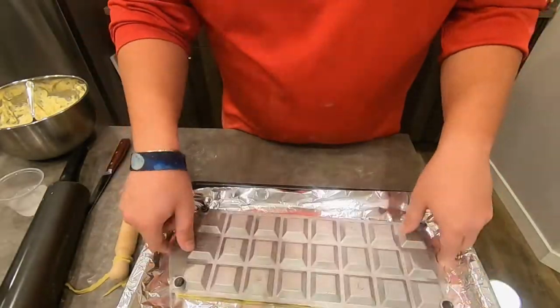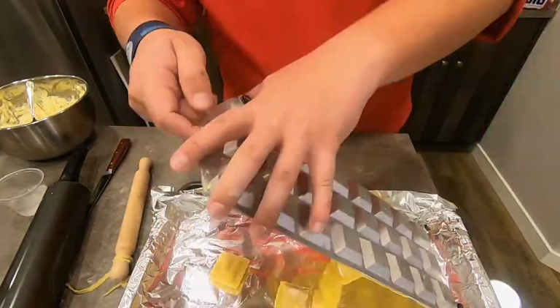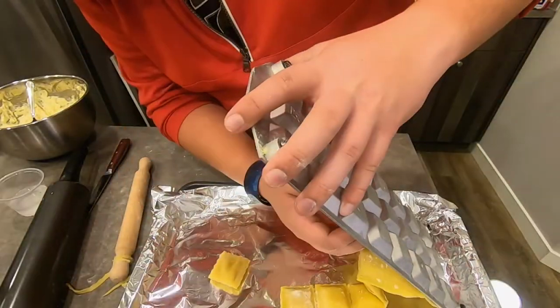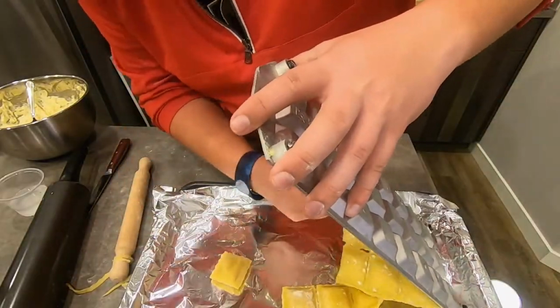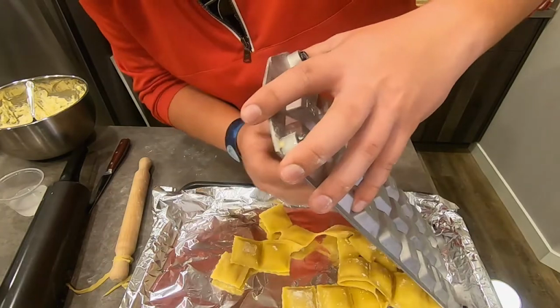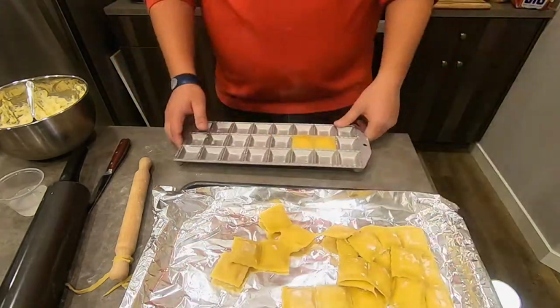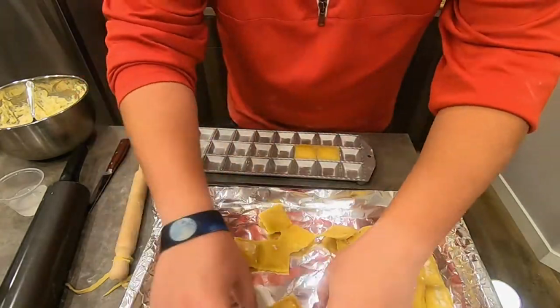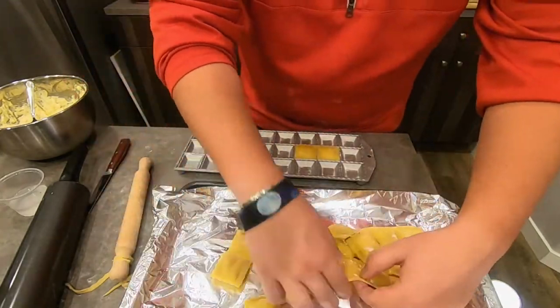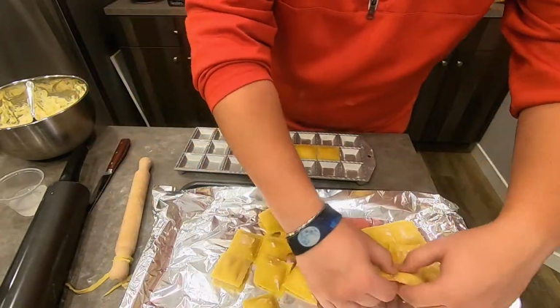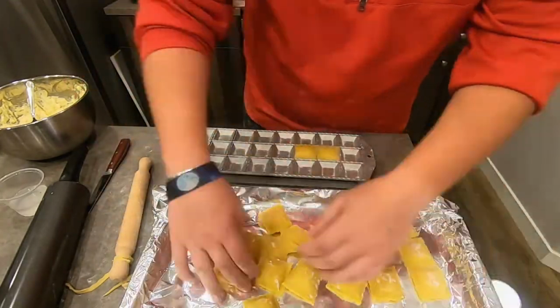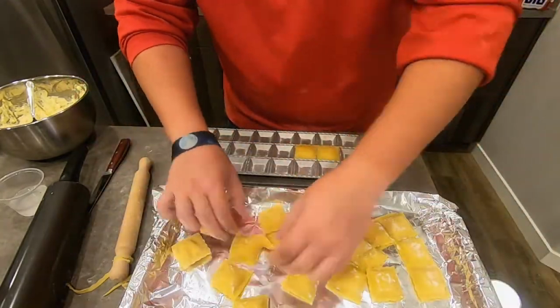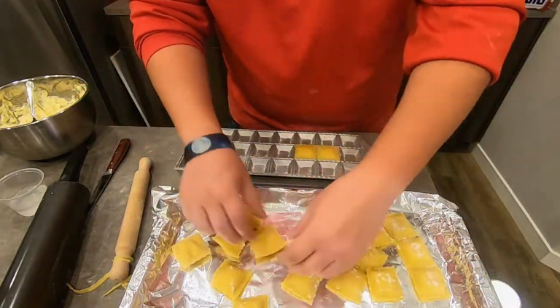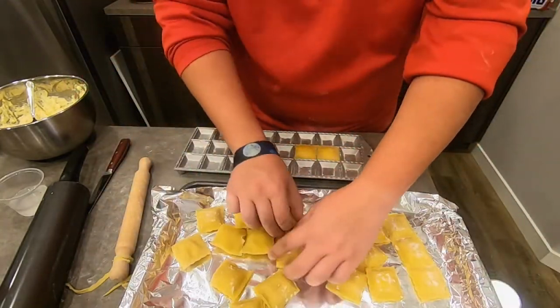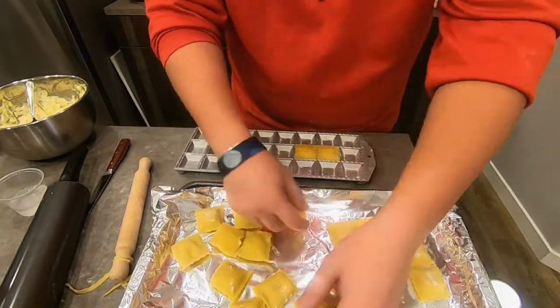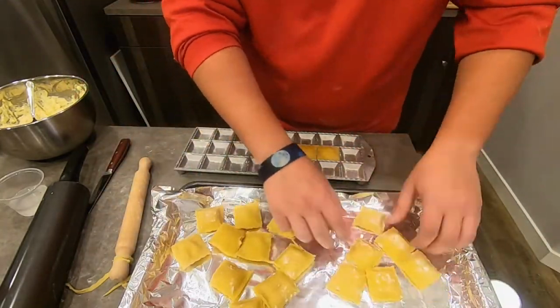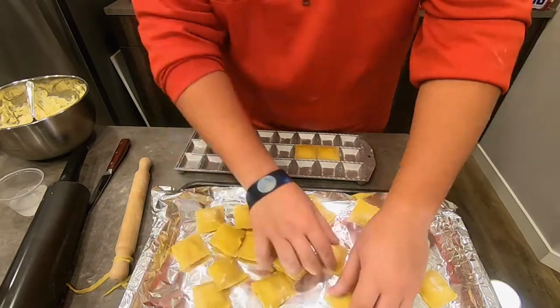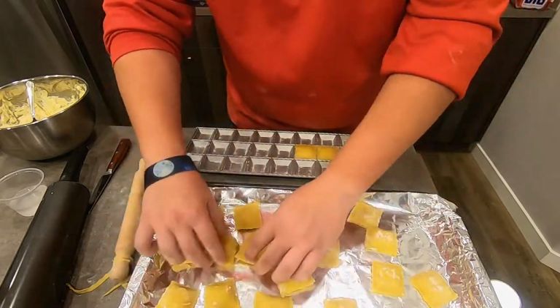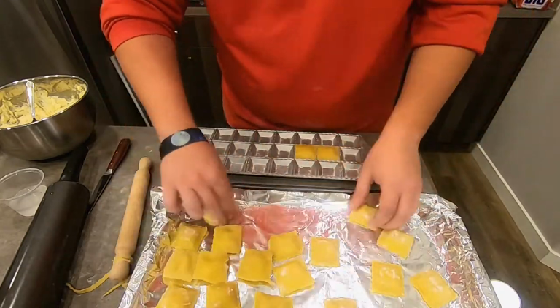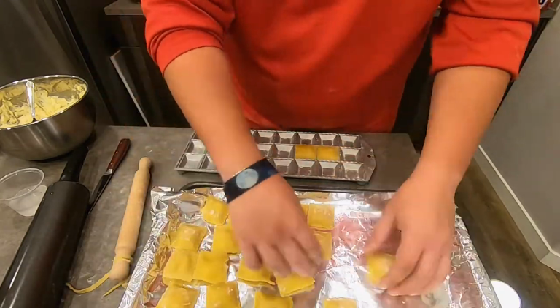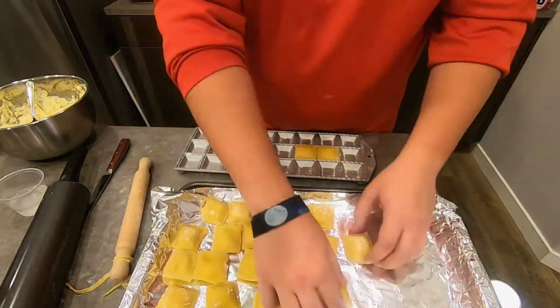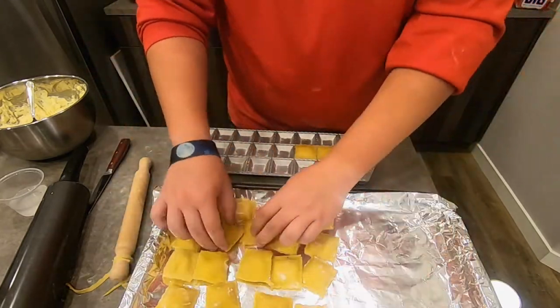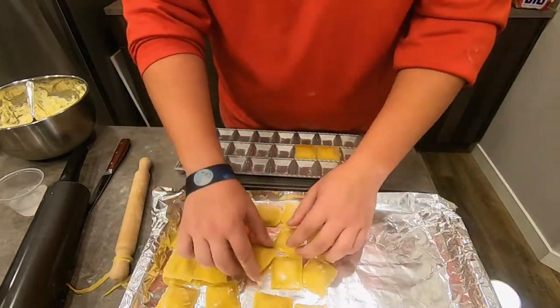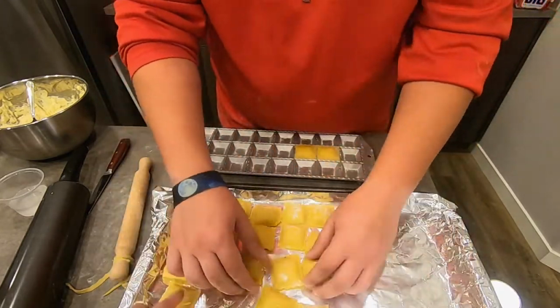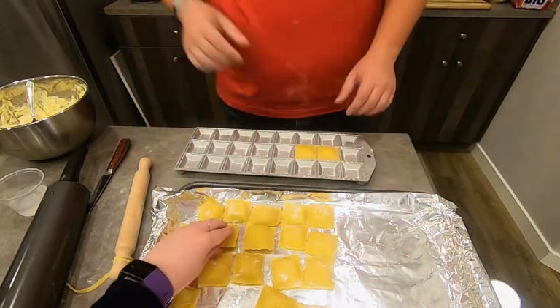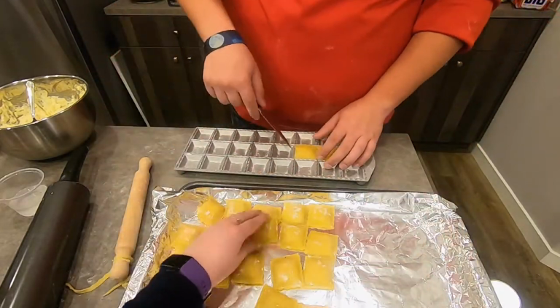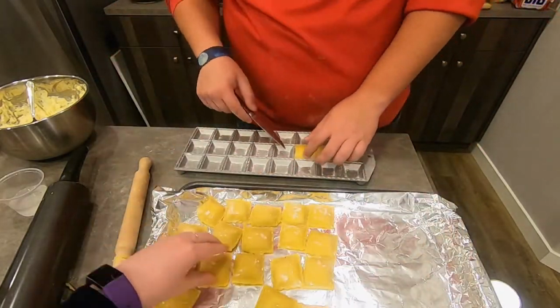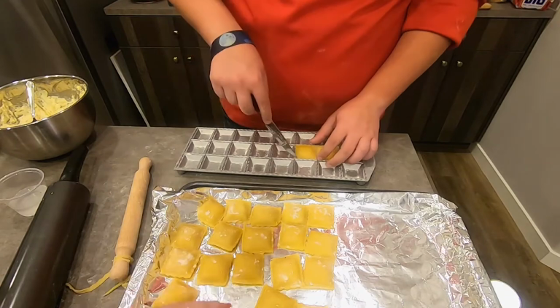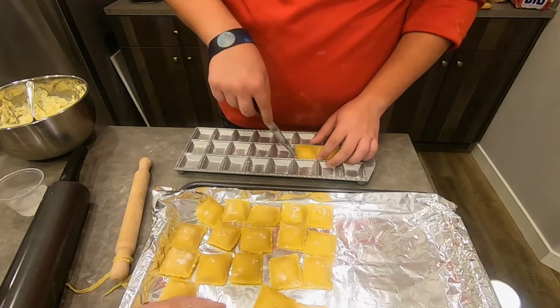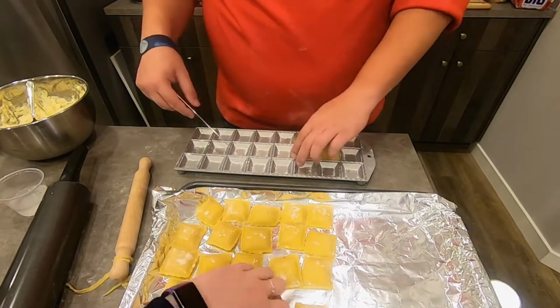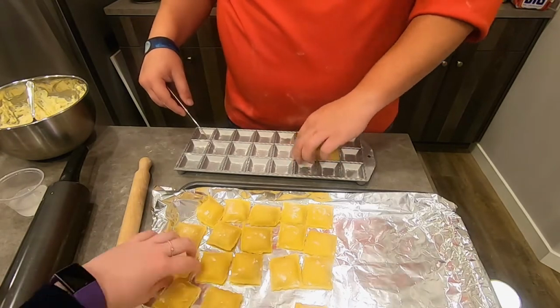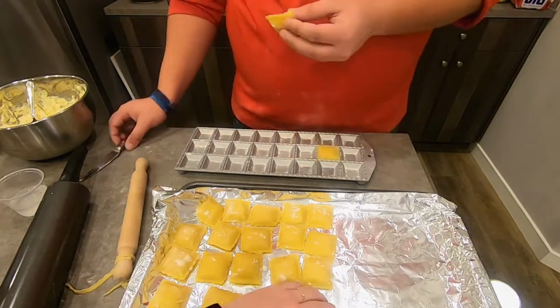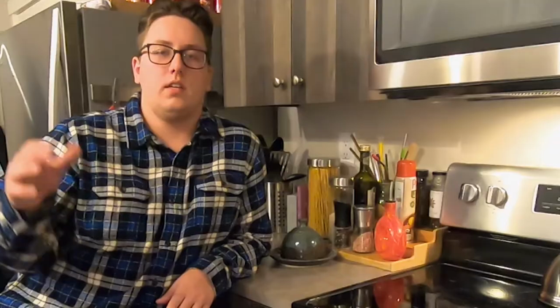As you see now, I'm just going to take out each individual ravioli, make sure everything's intact, nothing's leaking, all the pasta's sealed, and sort them out onto a baking sheet so that they can freeze for extra storage.